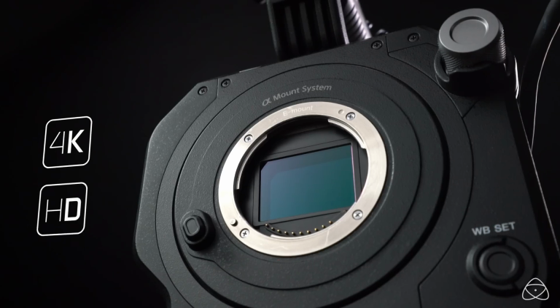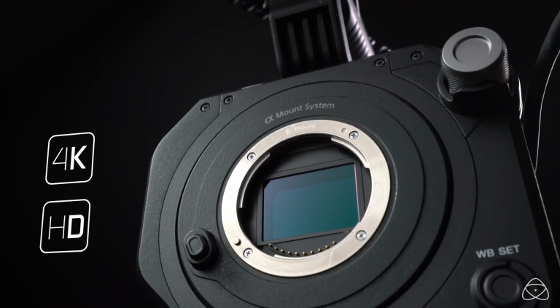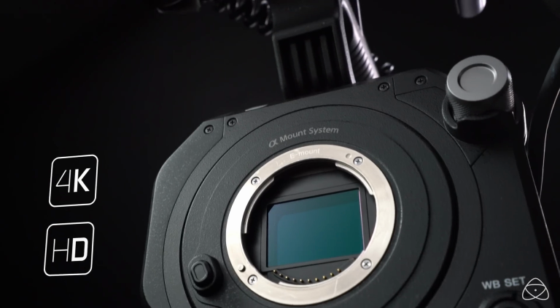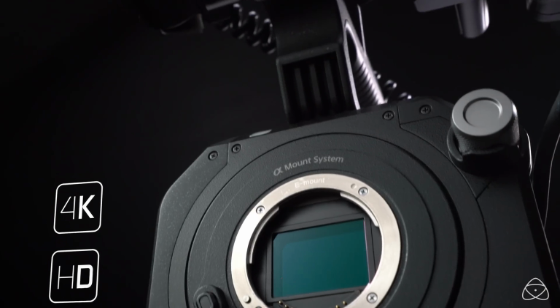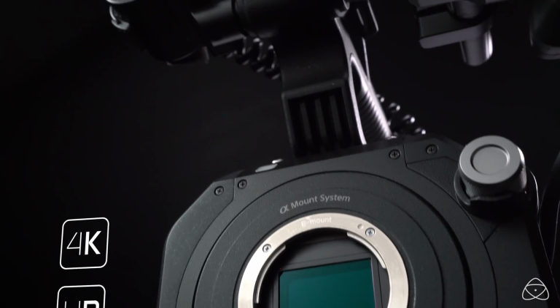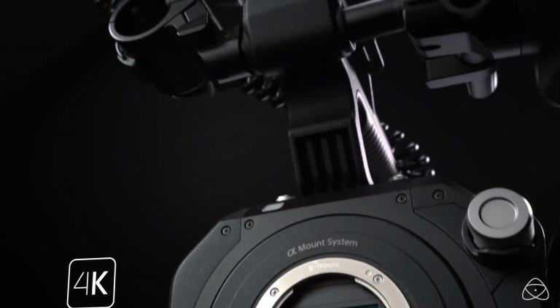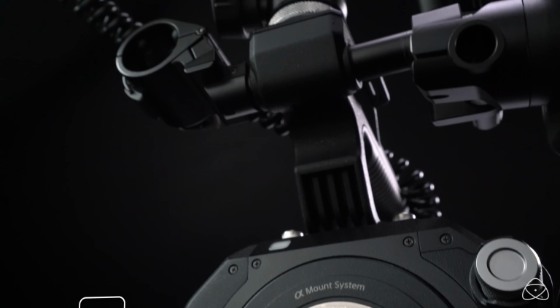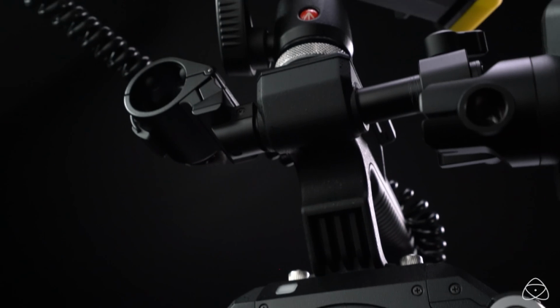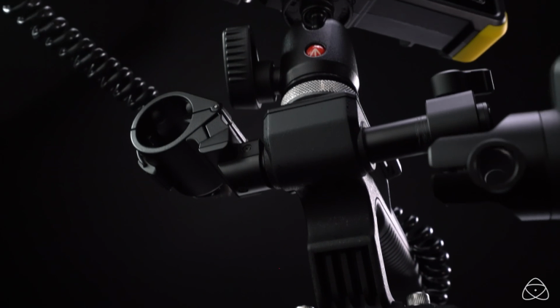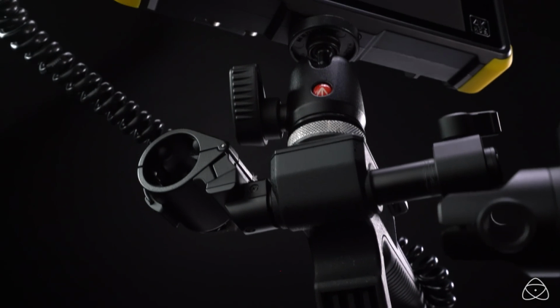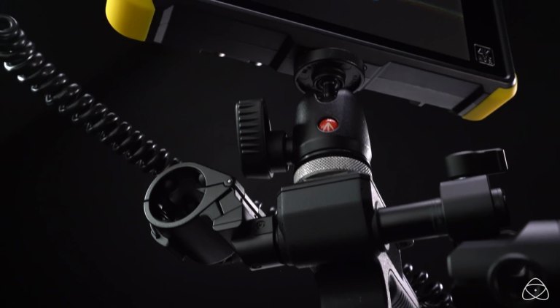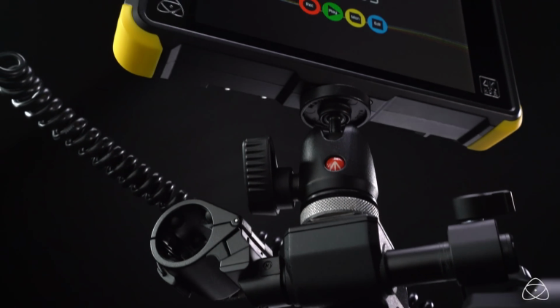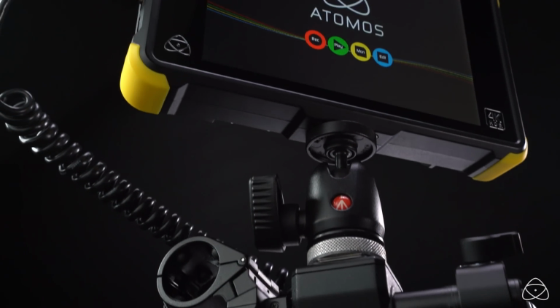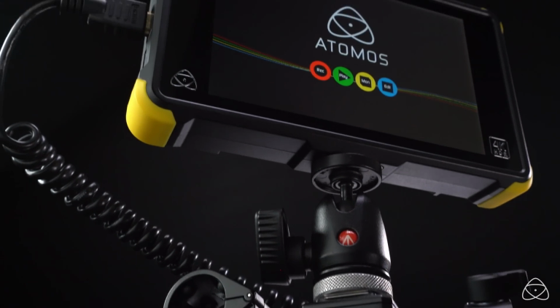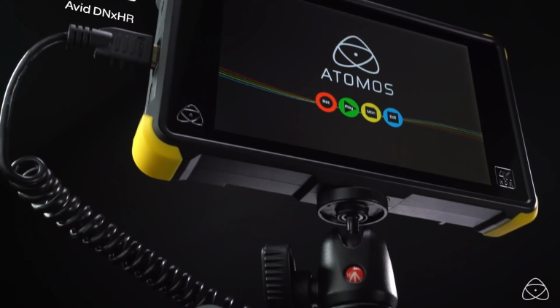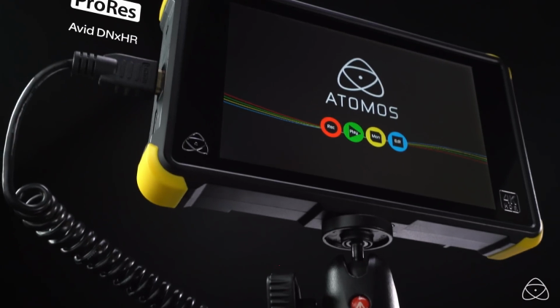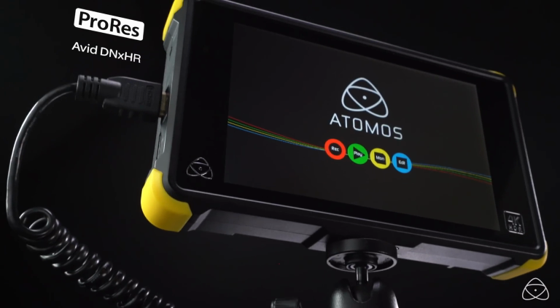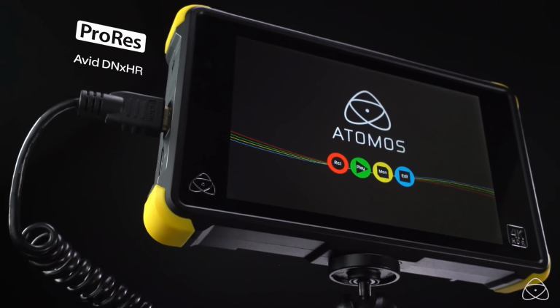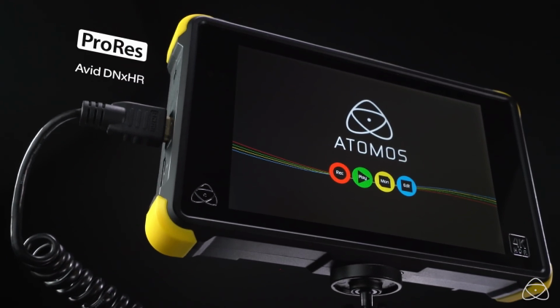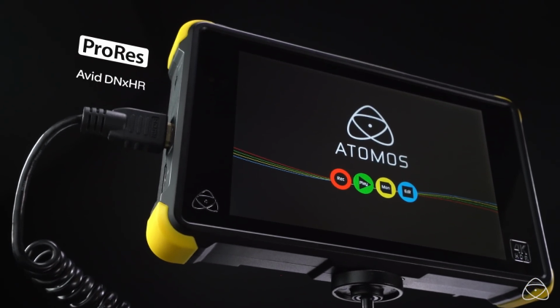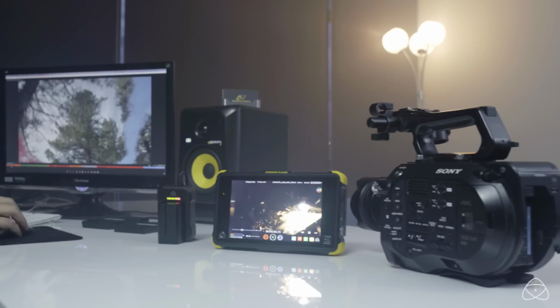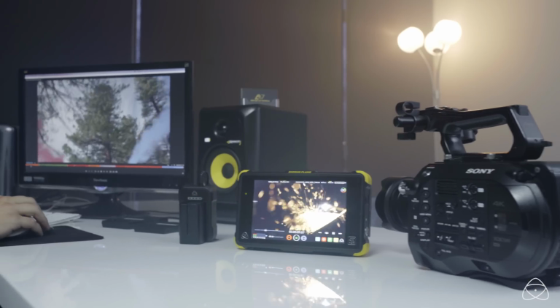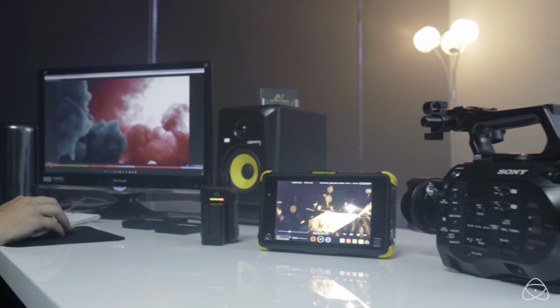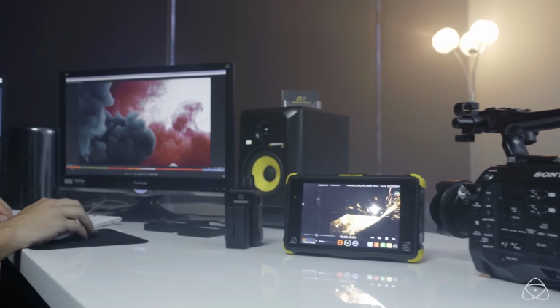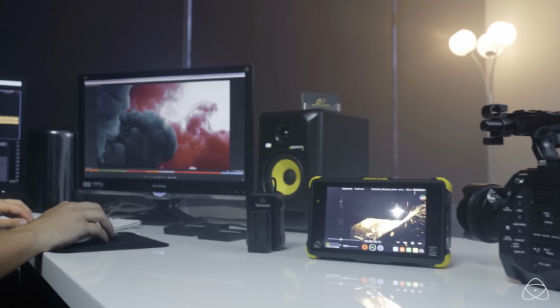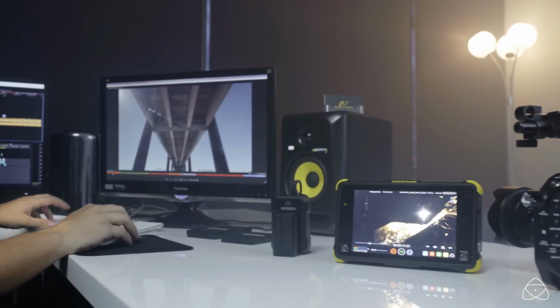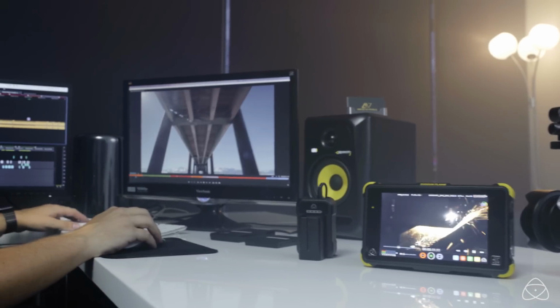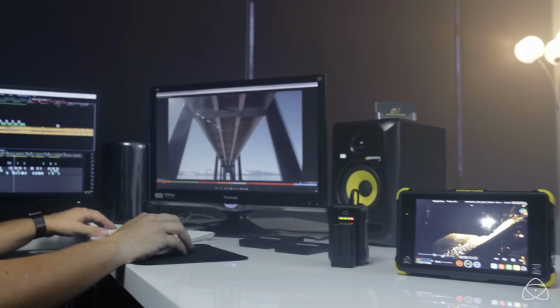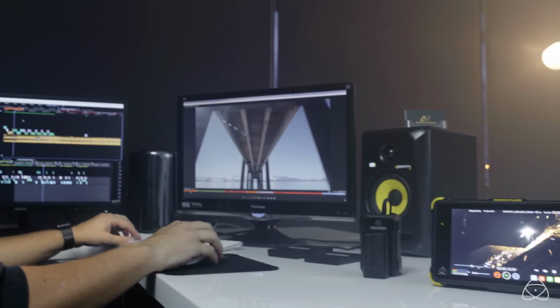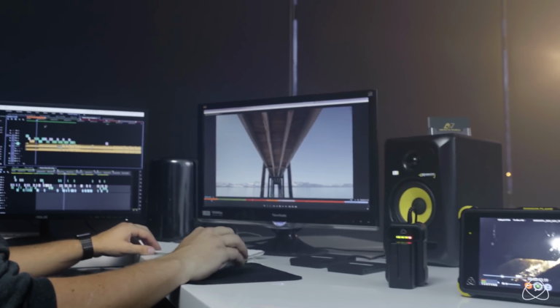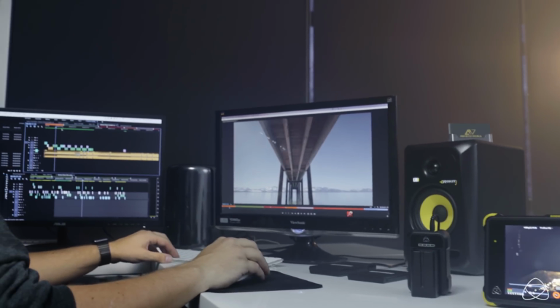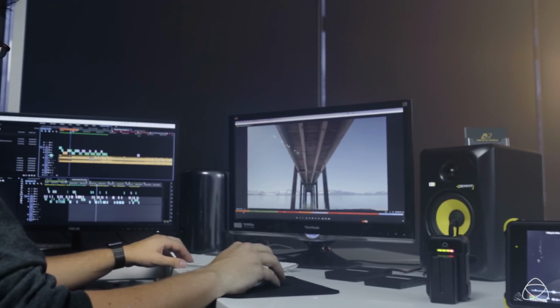Hit record and capture 4K visually lossless, edit-ready Apple ProRes or Avid DNxHR with high resolution 10-bit color and precise yet efficient 422 color encoding, opening up more creativity in post and grade.